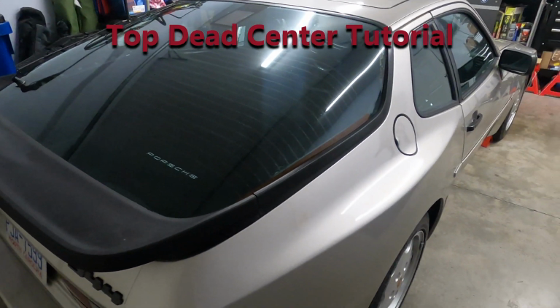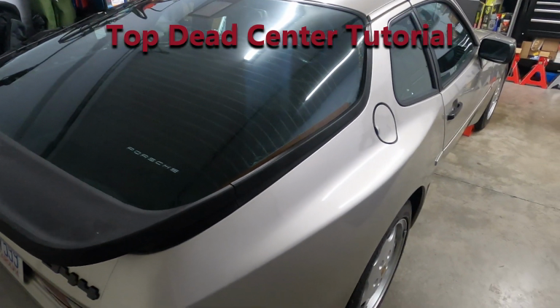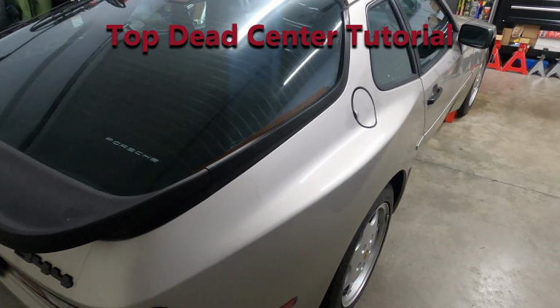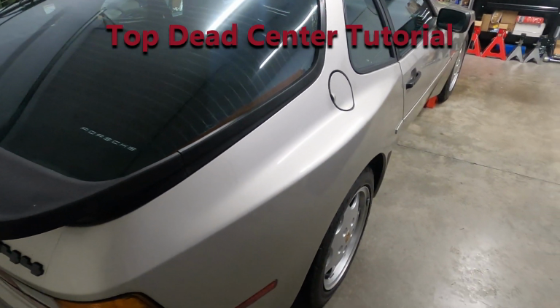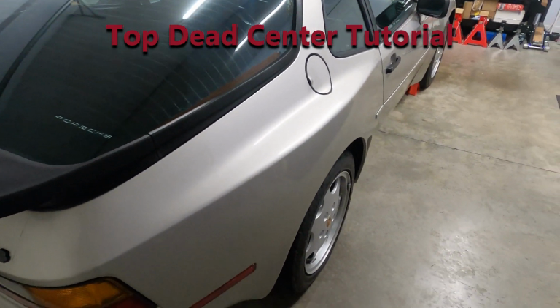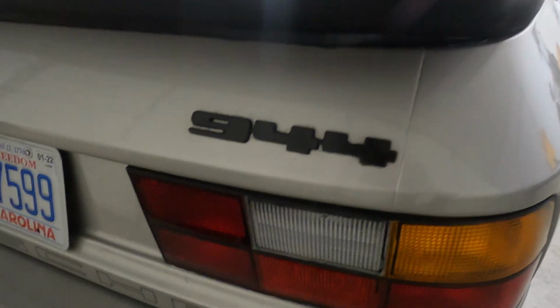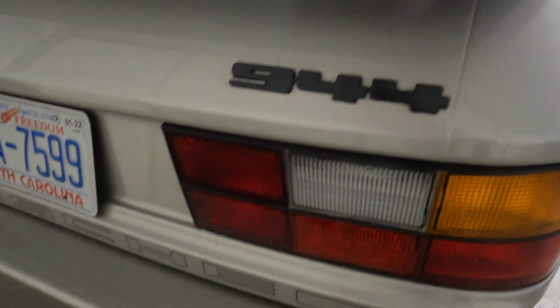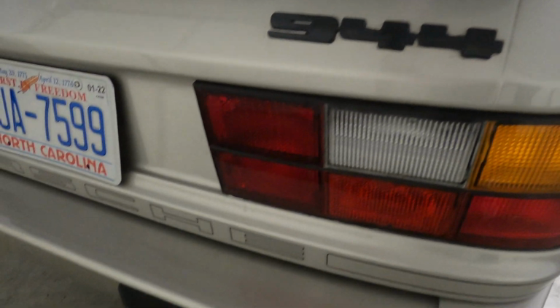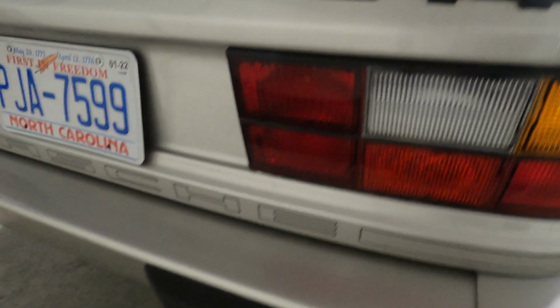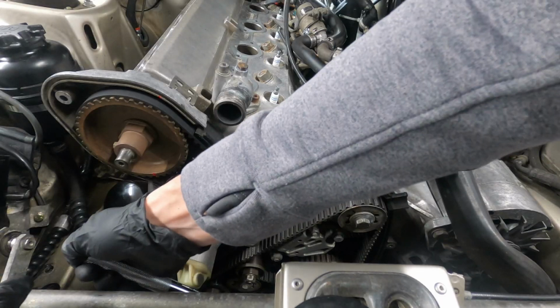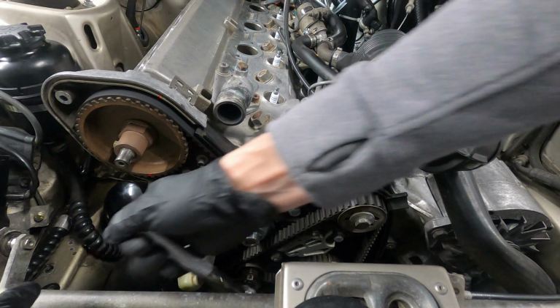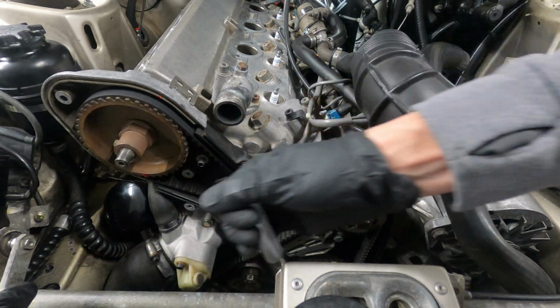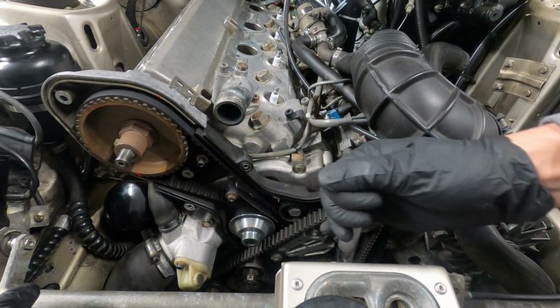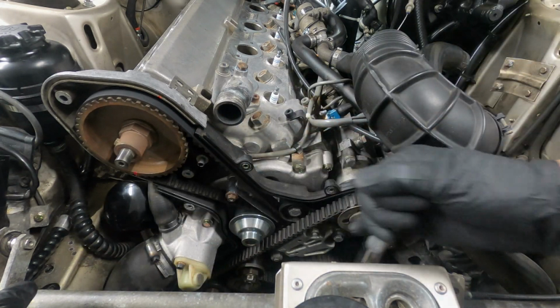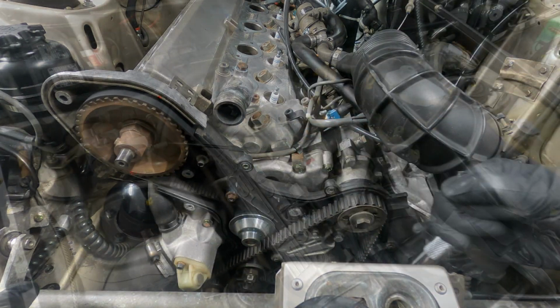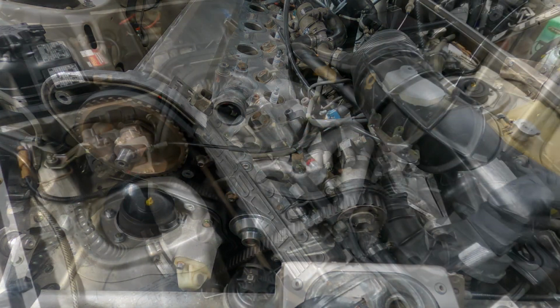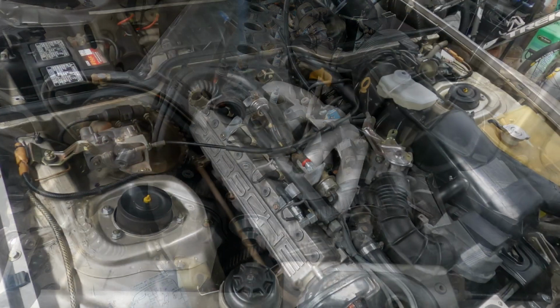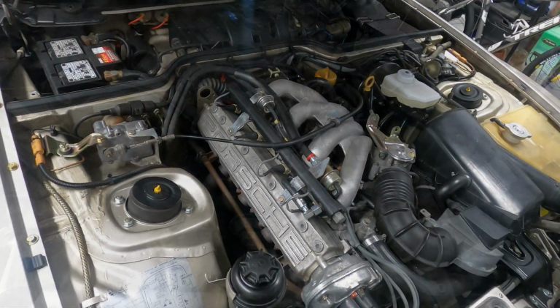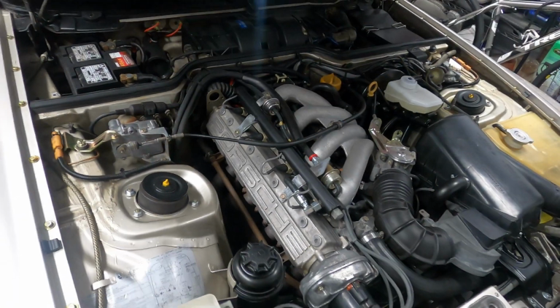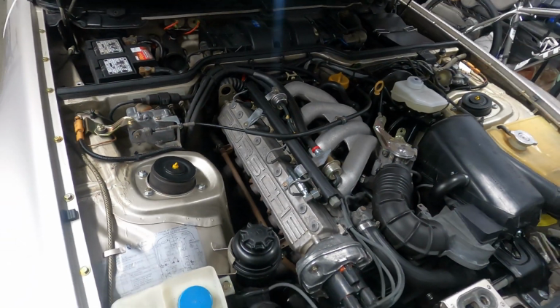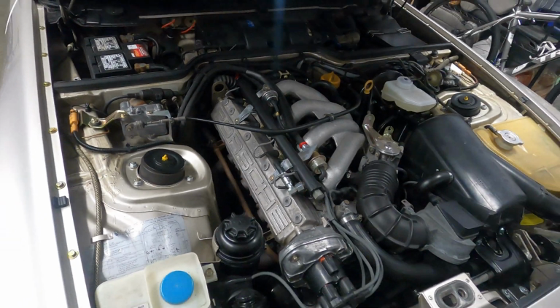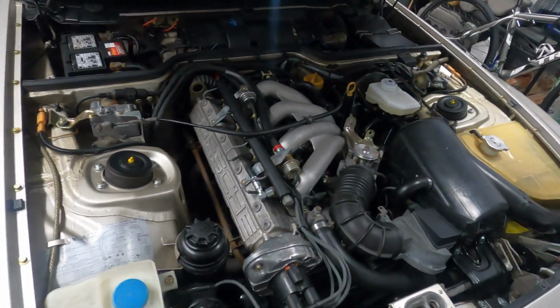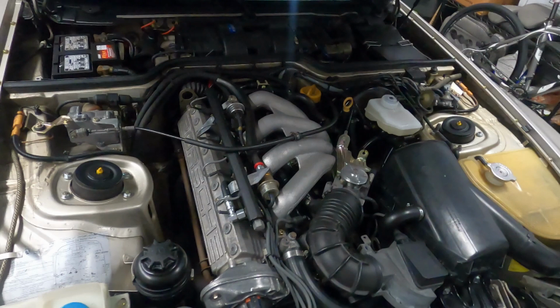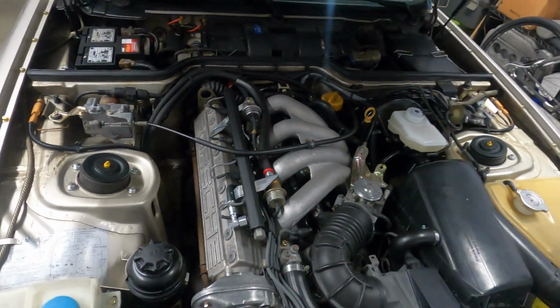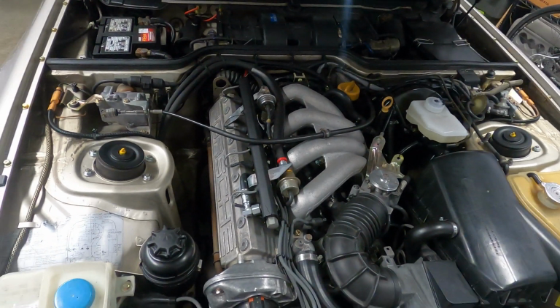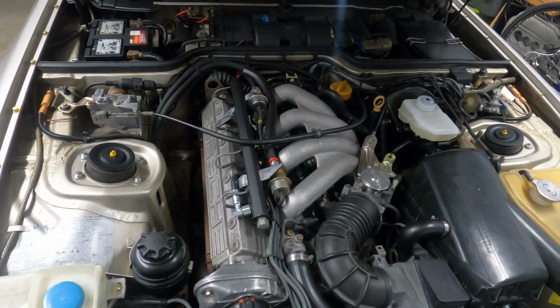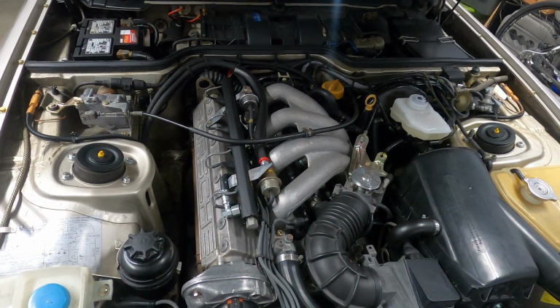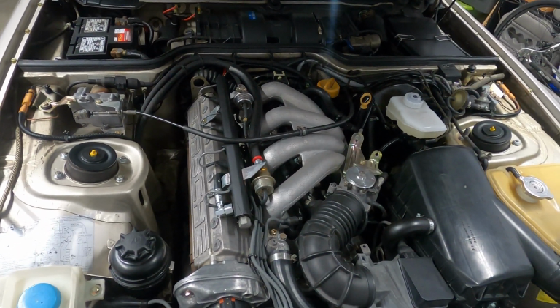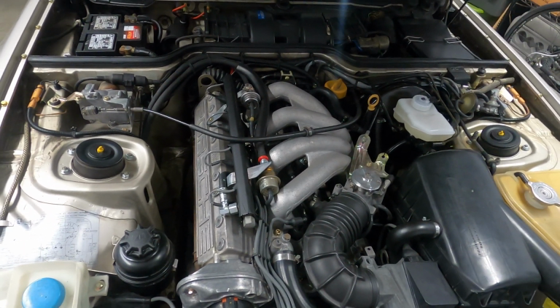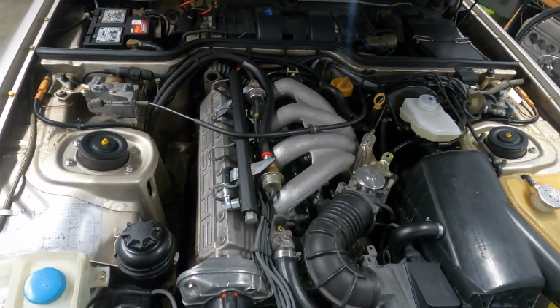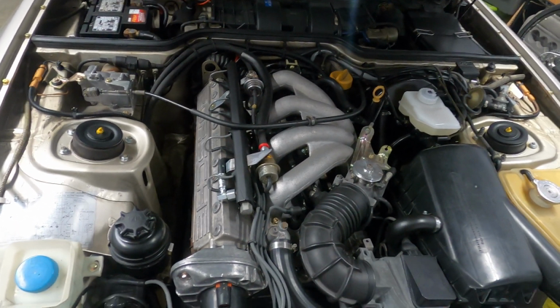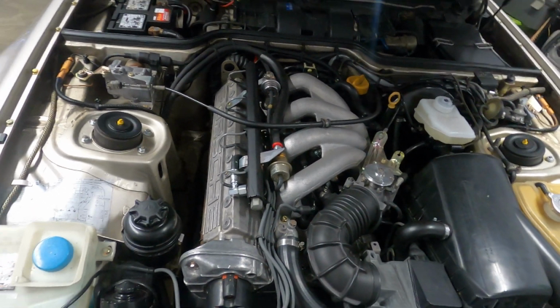This video will provide an overview of the processes involved in setting a Porsche 944 engine to the top dead center position. The information contained here is applicable to the single overhead camshaft engine variants manufactured from 1982 to 1989.